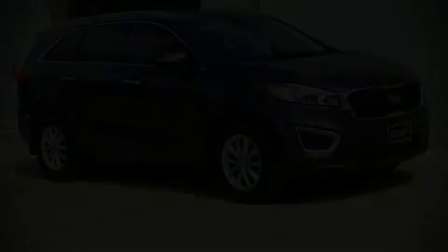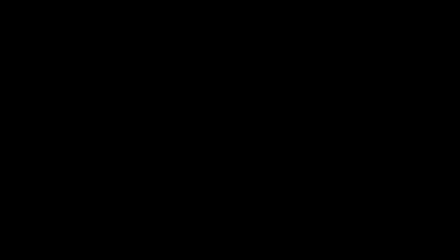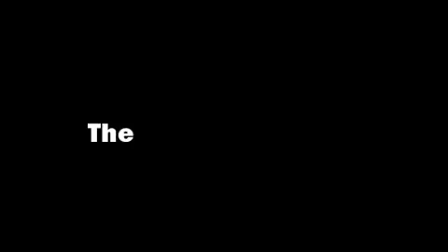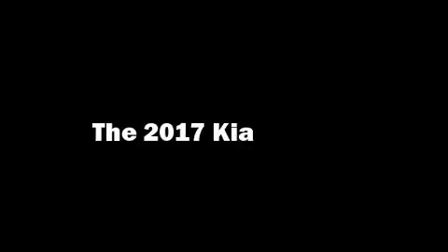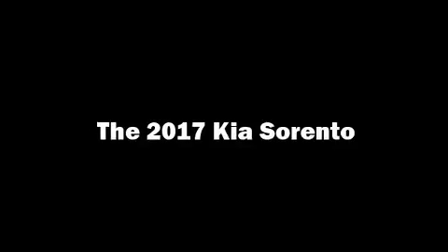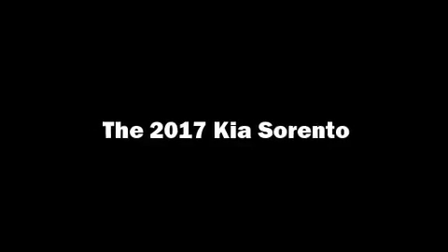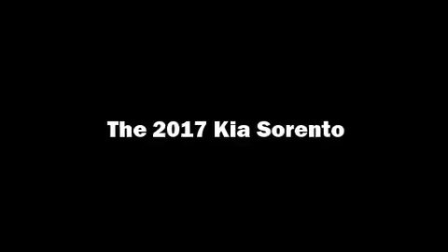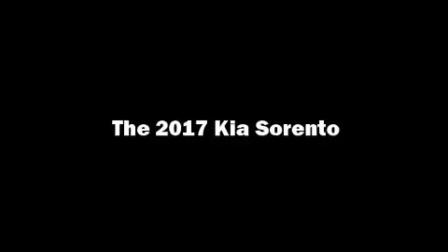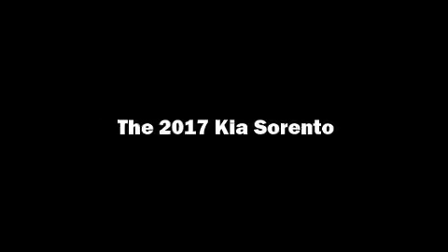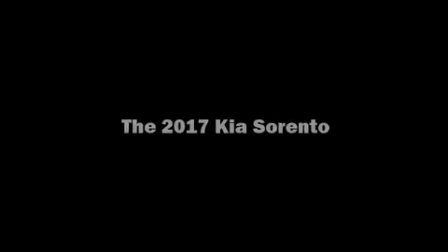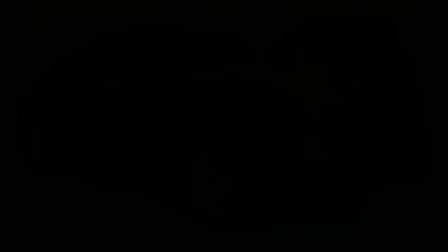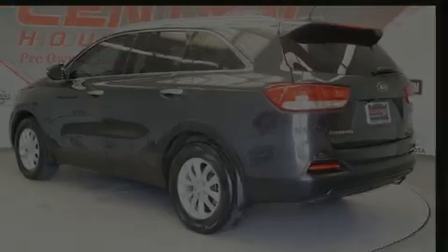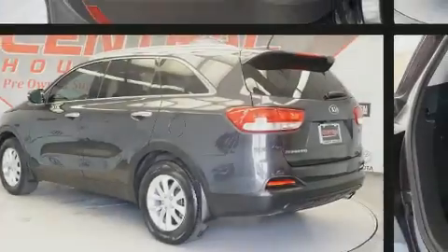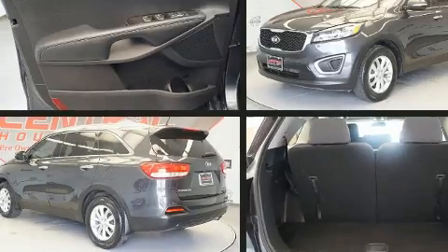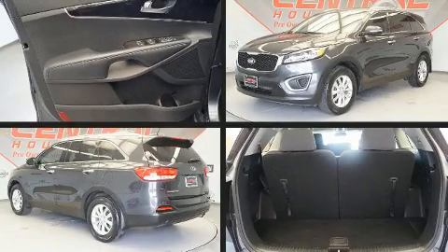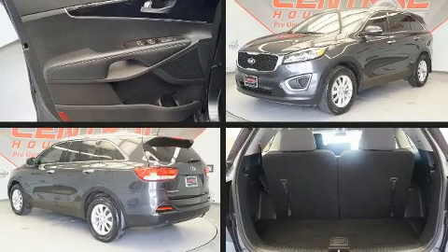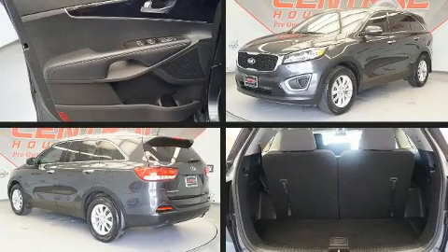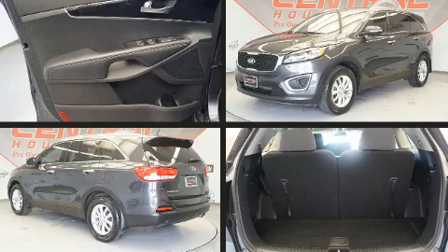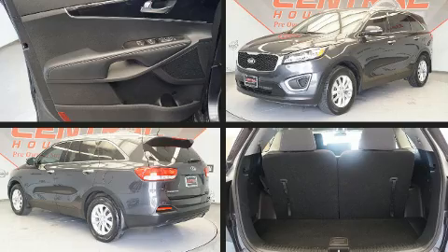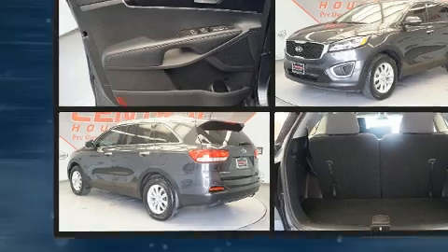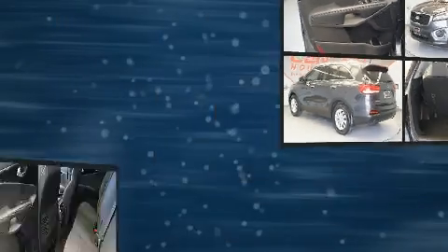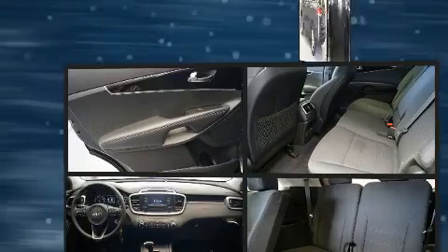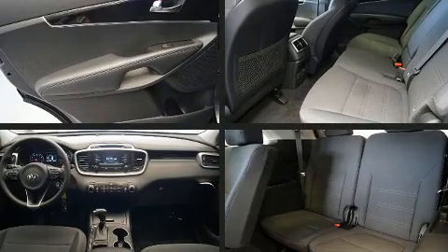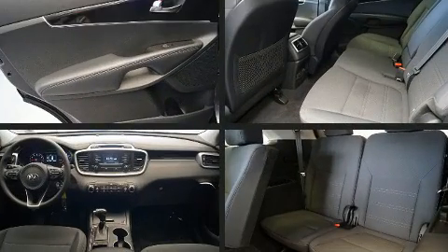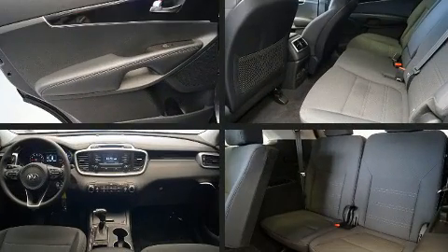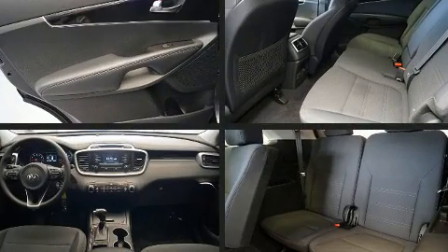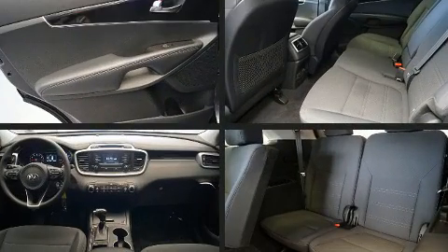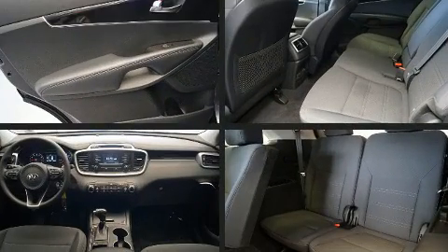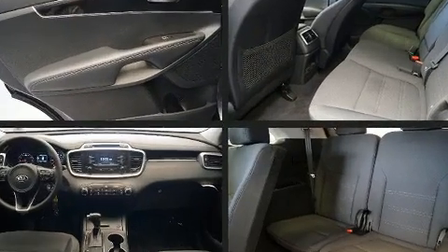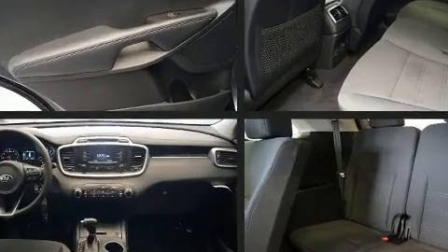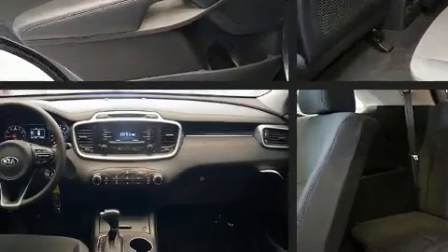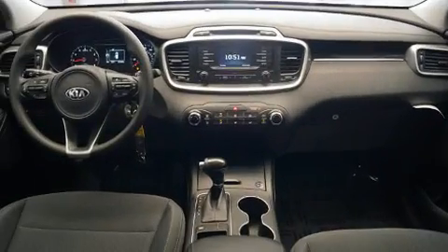The 2017 Kia Sorento. With just over 30,000 miles on the odometer, this four-door sport utility vehicle prioritizes comfort, safety, and convenience.